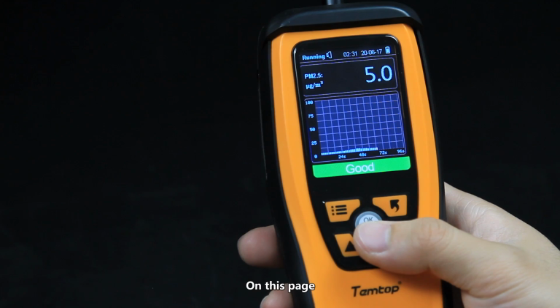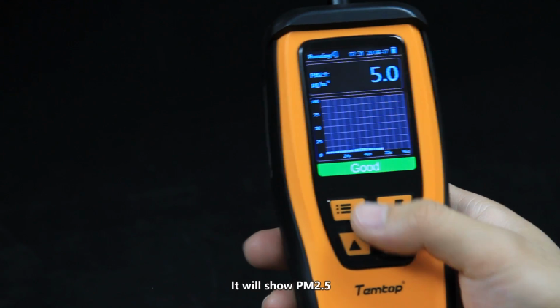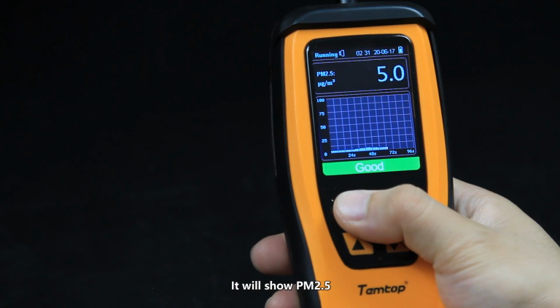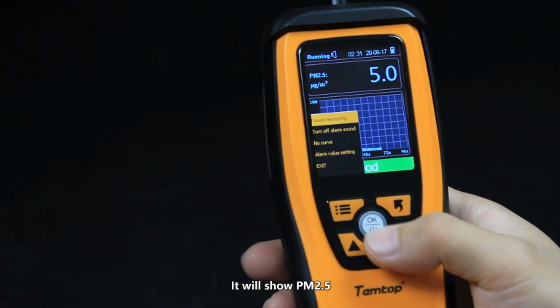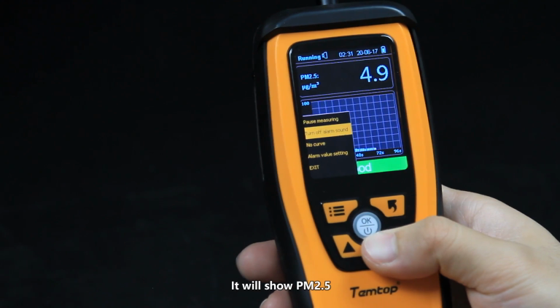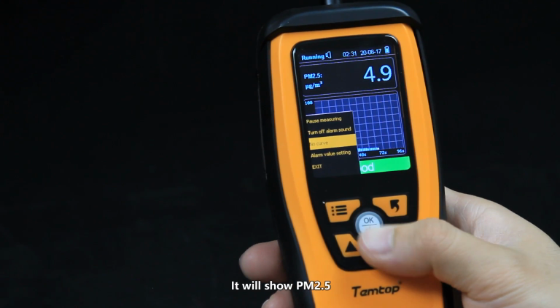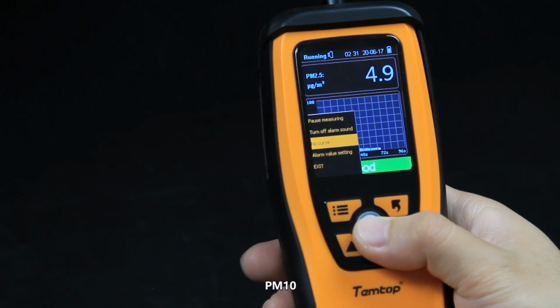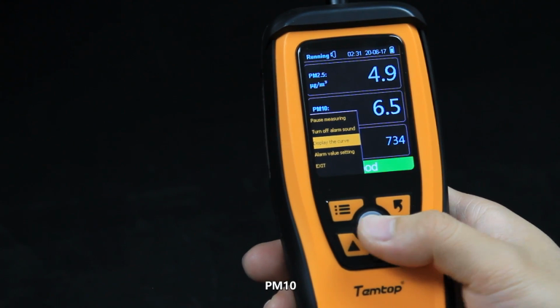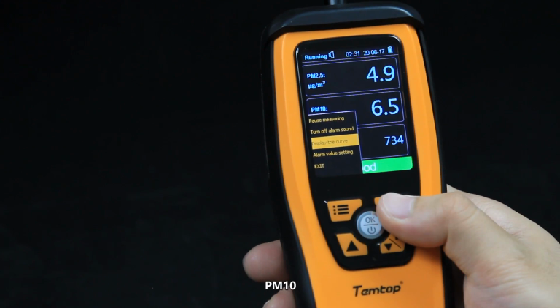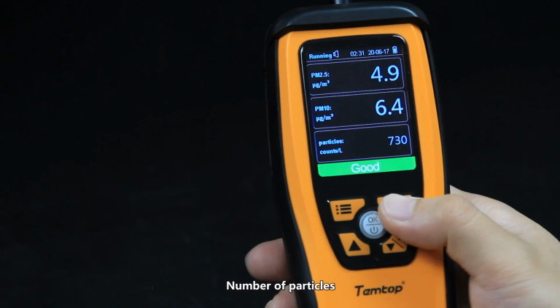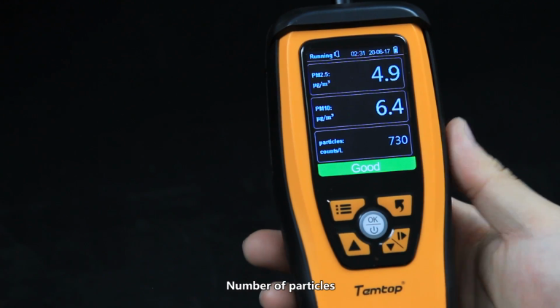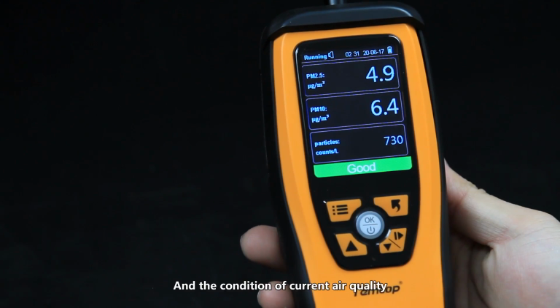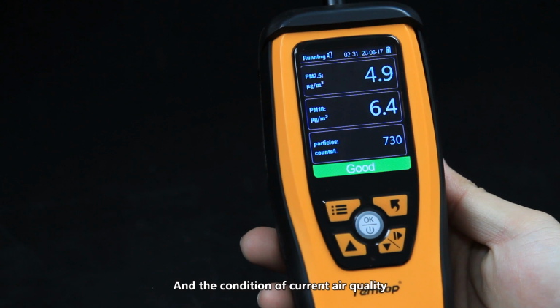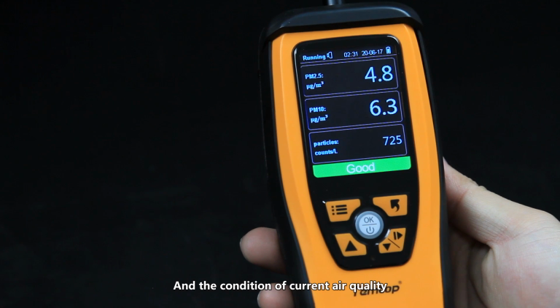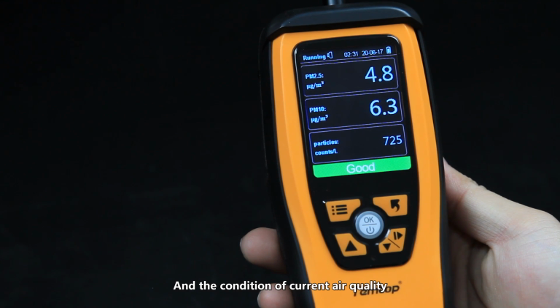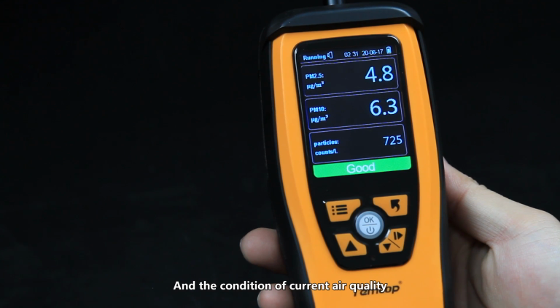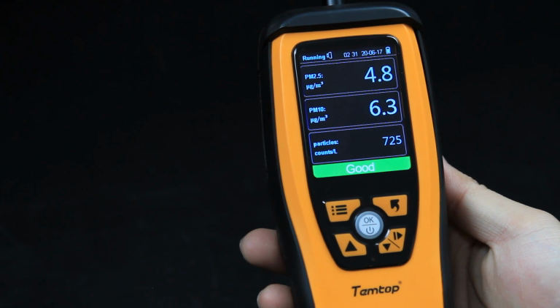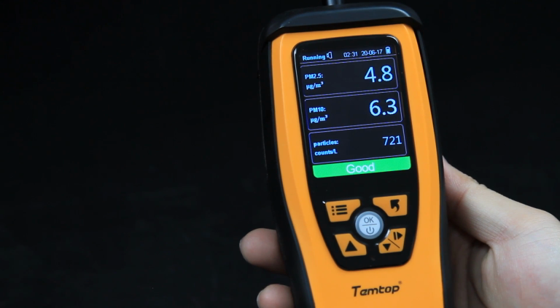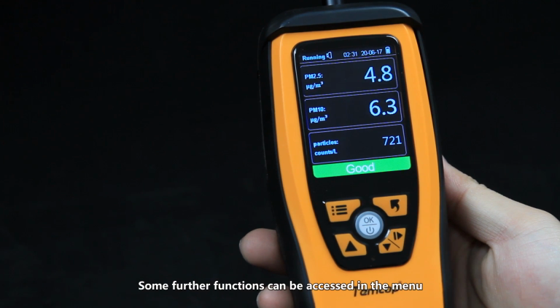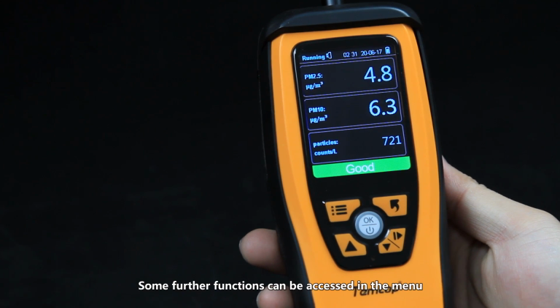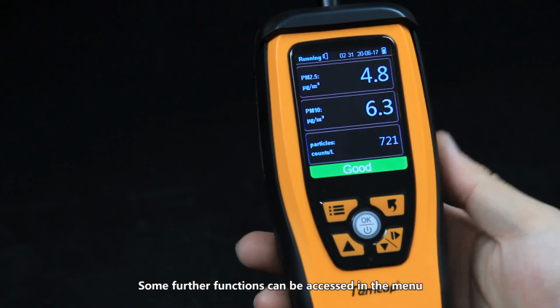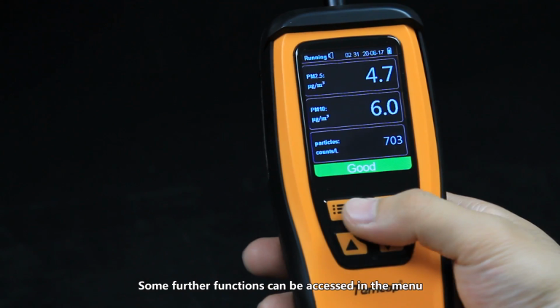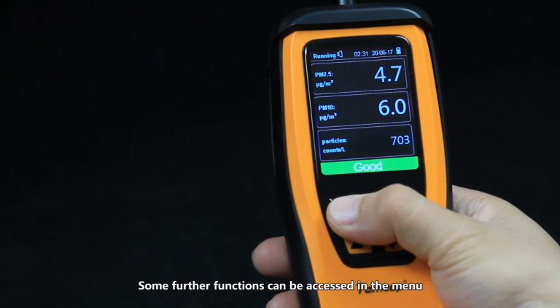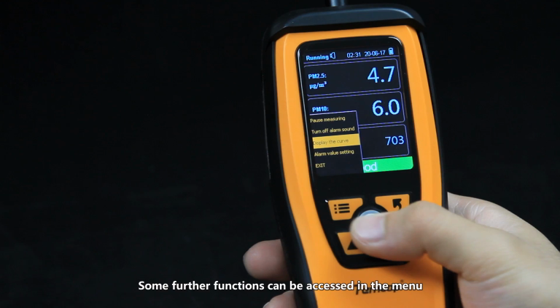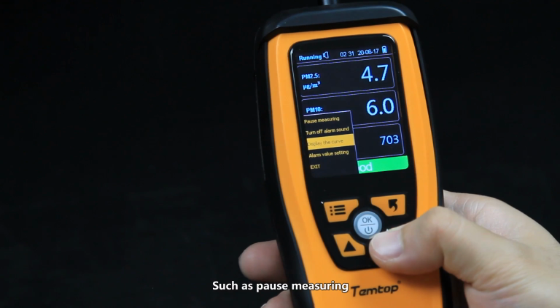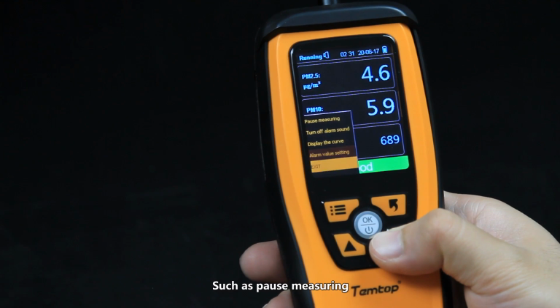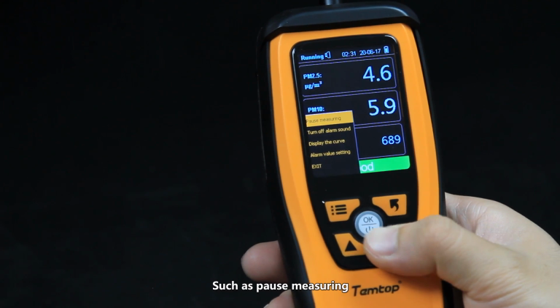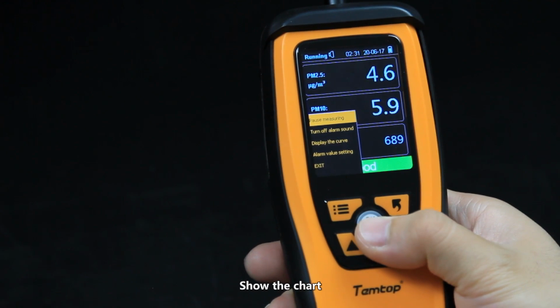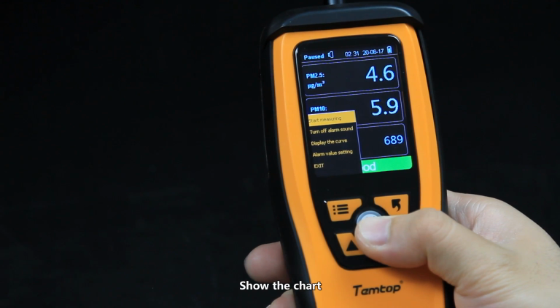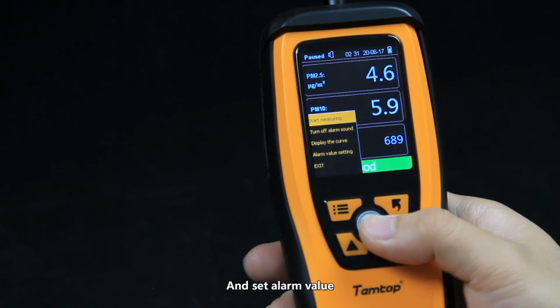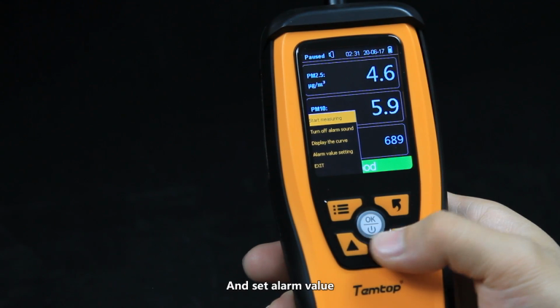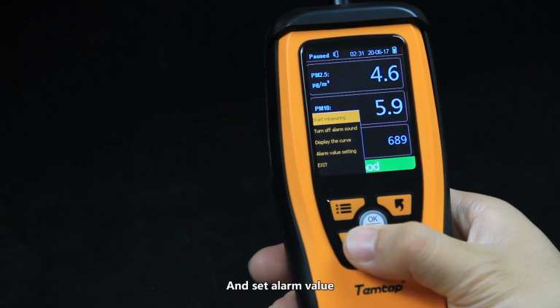On this page it will show PM2.5, PM10, number of particles, and the condition of current air quality. Some further functions can be accessed in the menu, such as pause measuring, show the chart, and set alarm value.